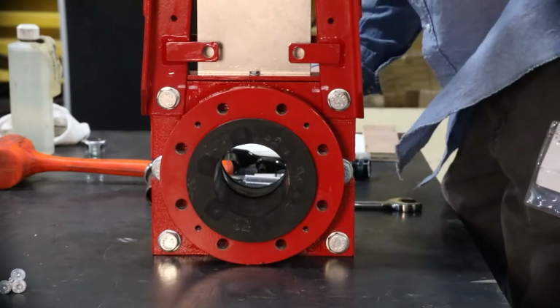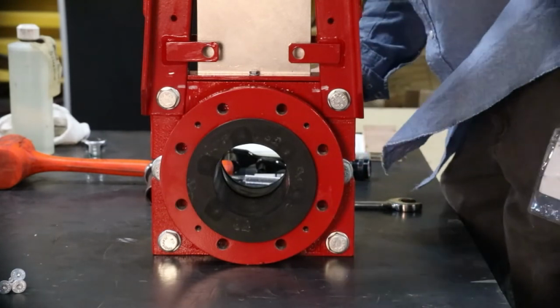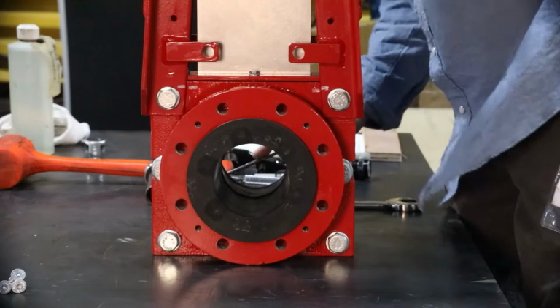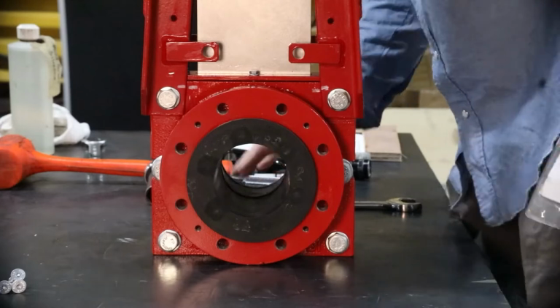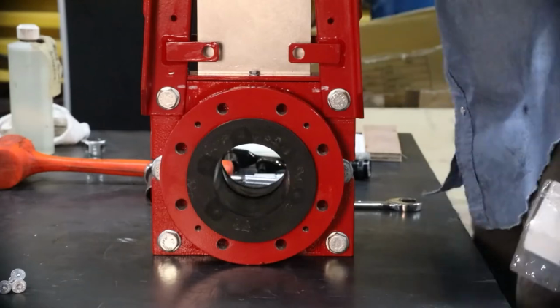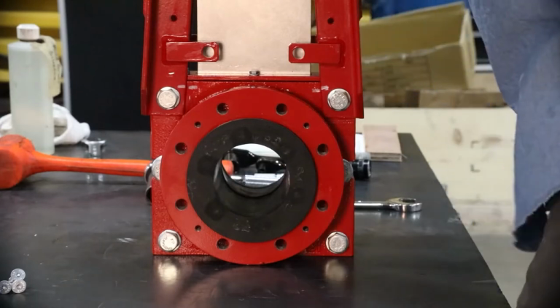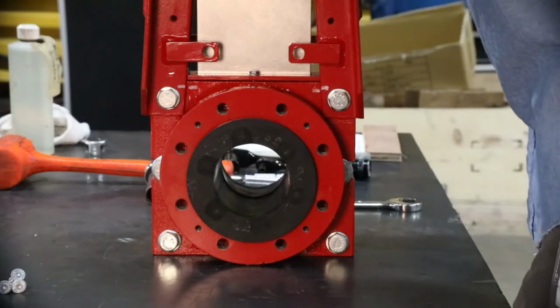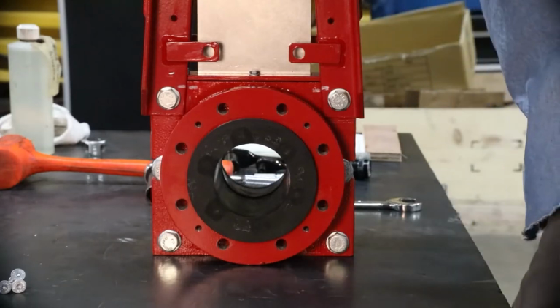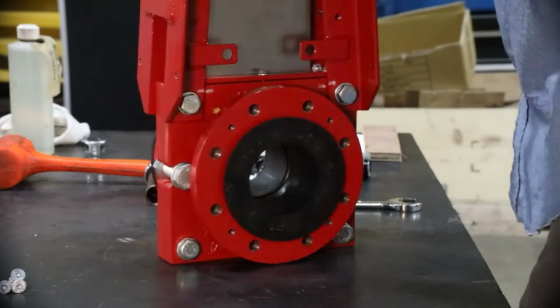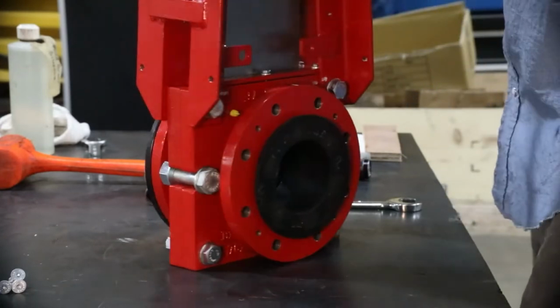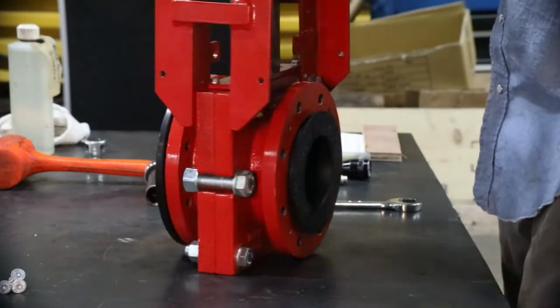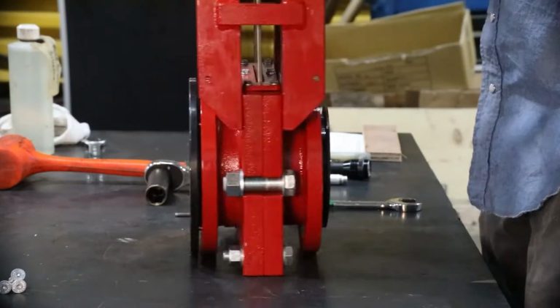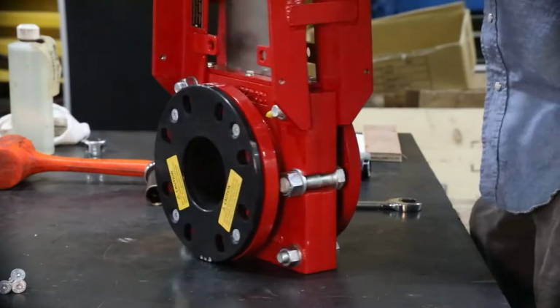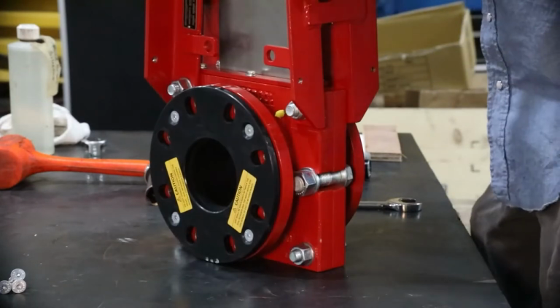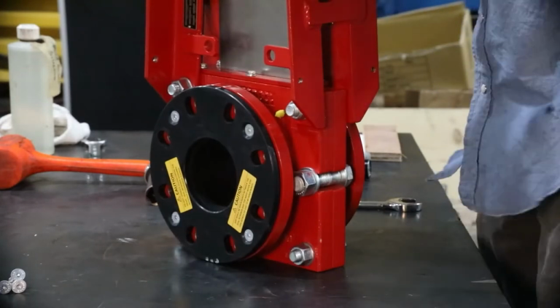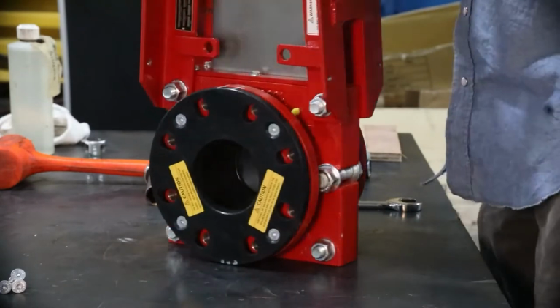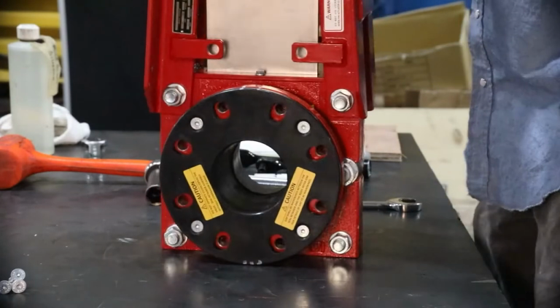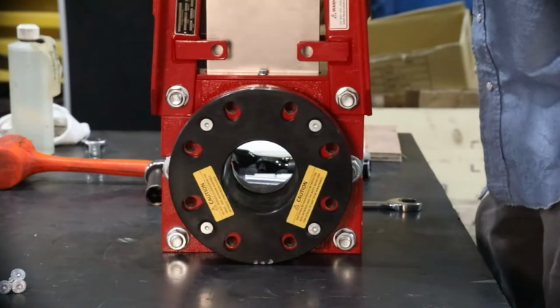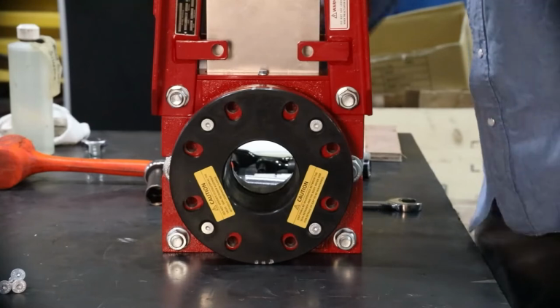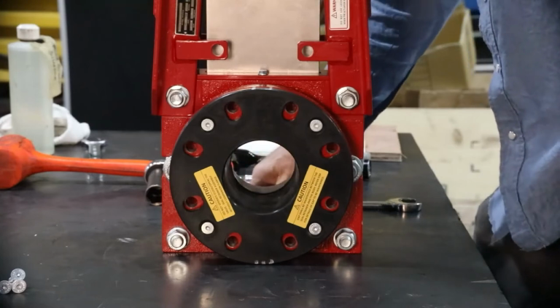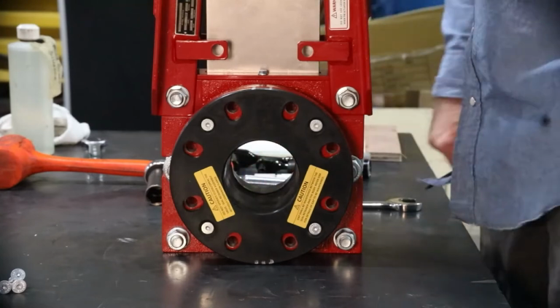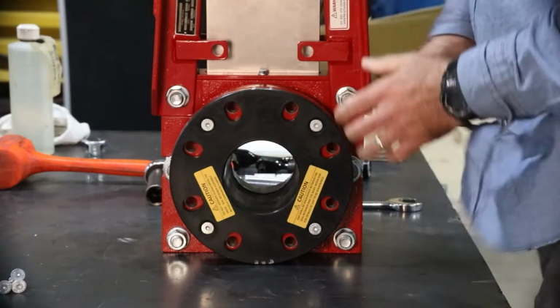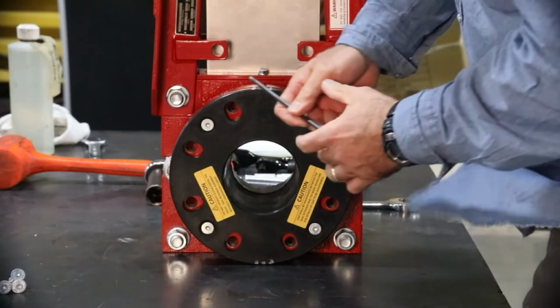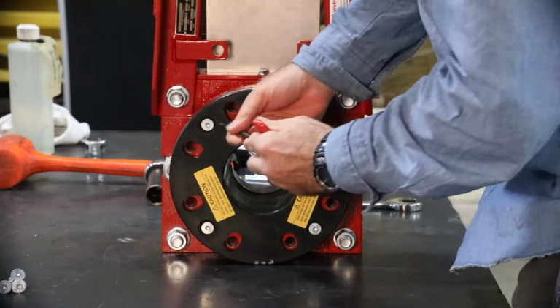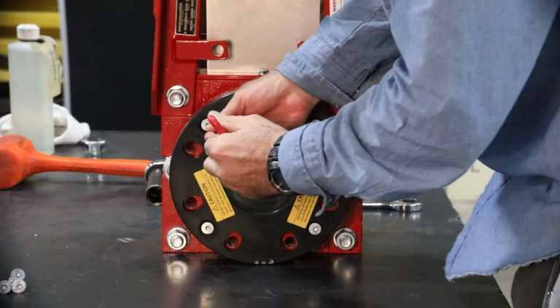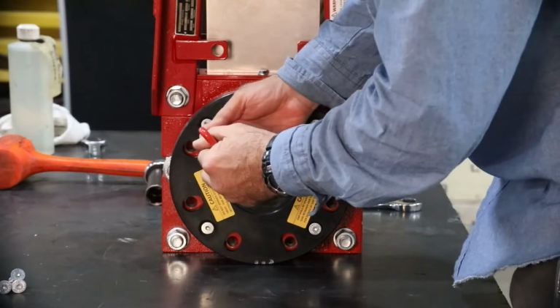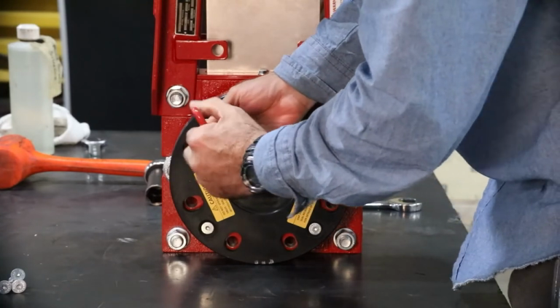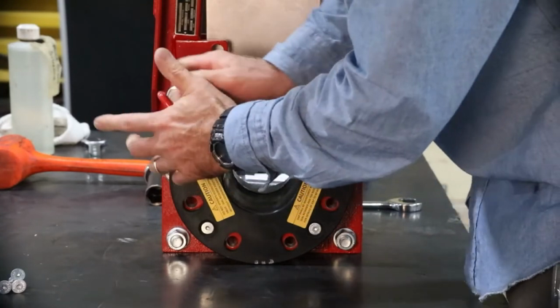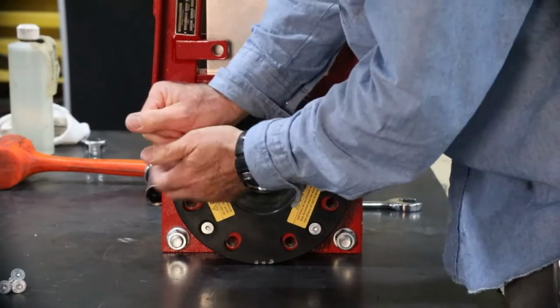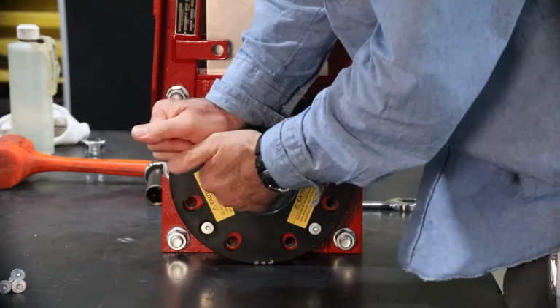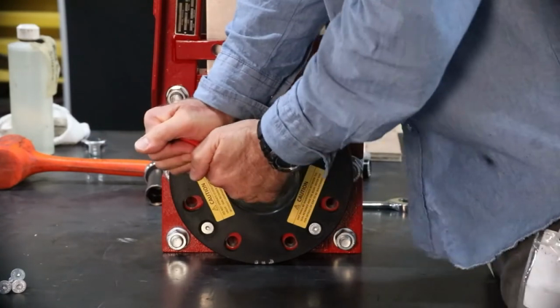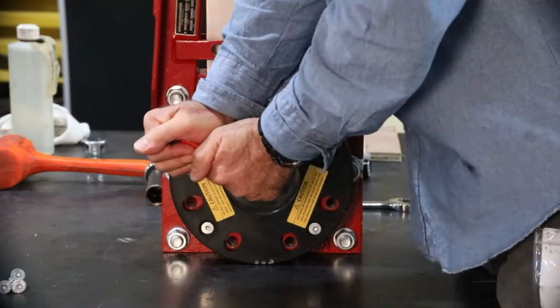Next, remove the second retainer flange cap screws following a star pattern from the other side. Inspect the retainer flange for wear and damage, just as you did with the first one.